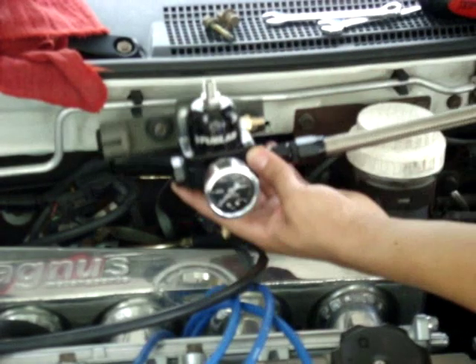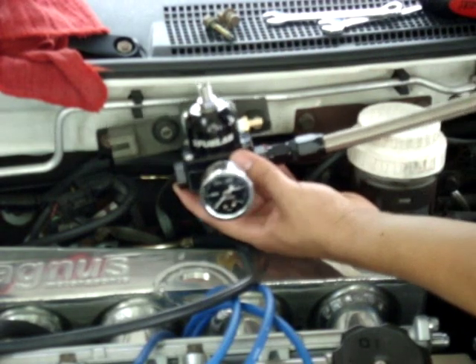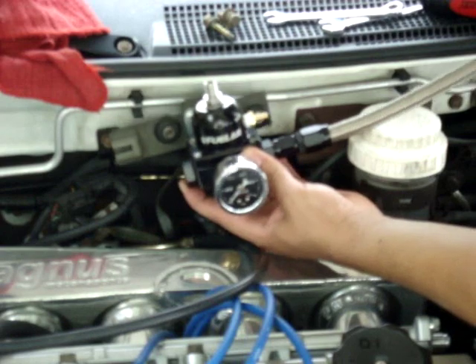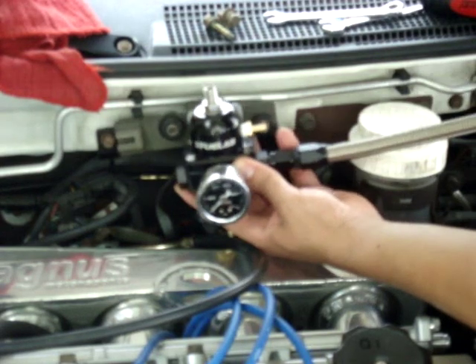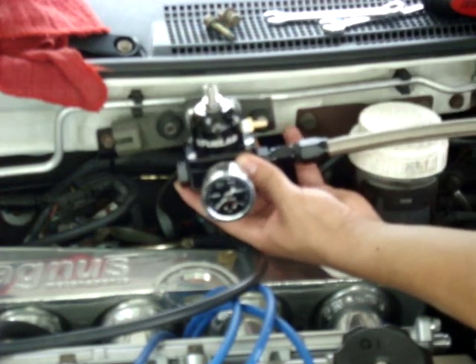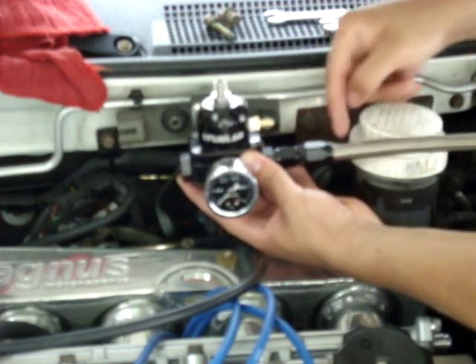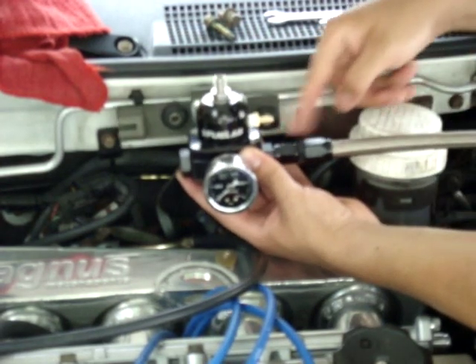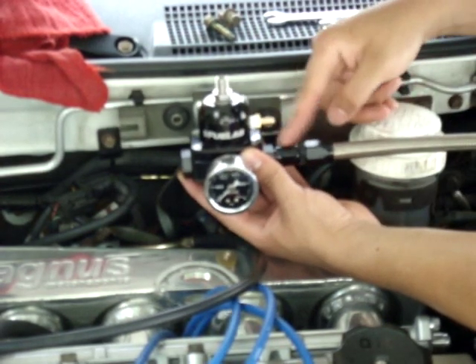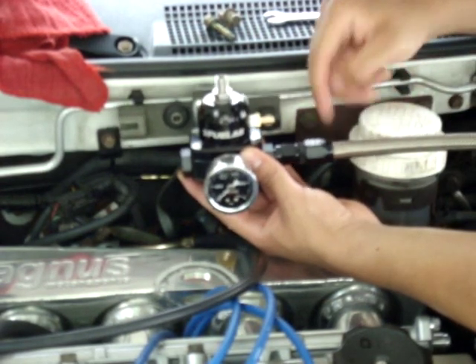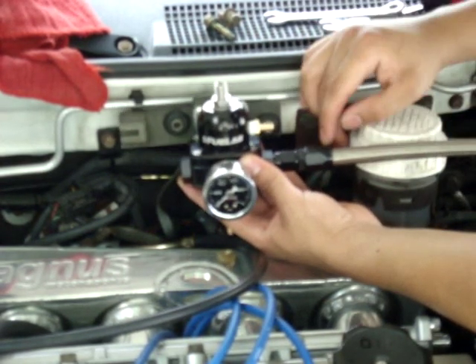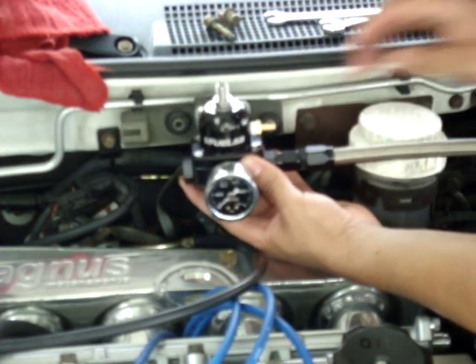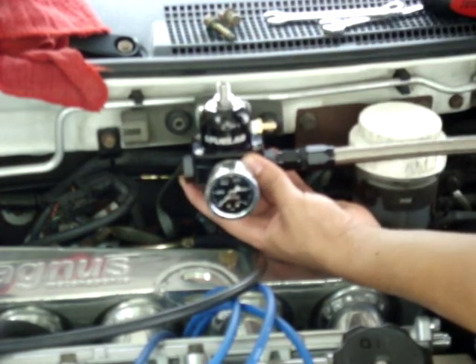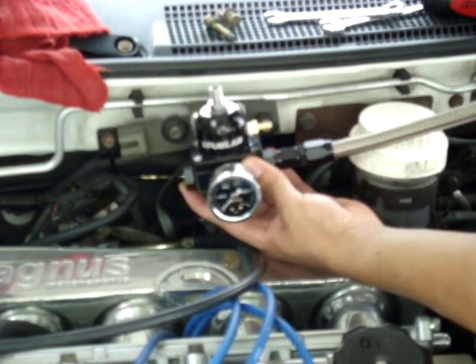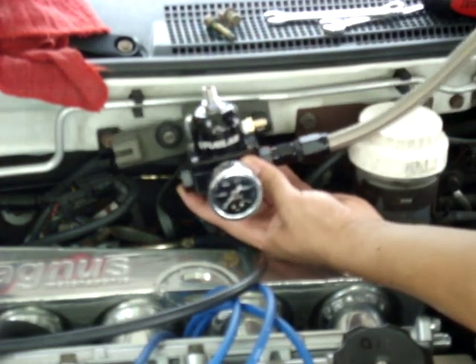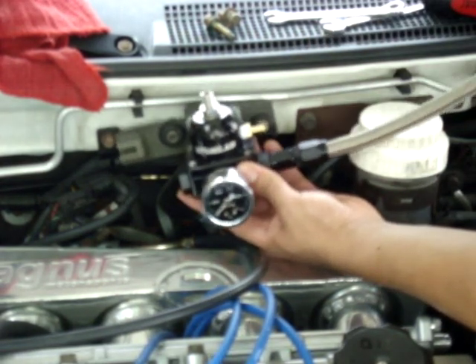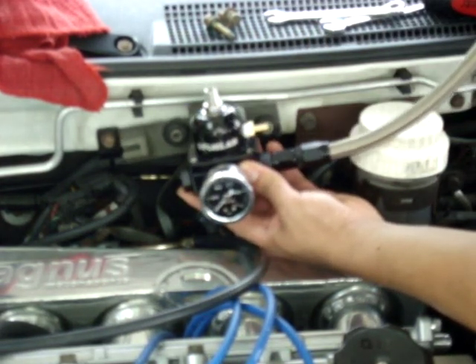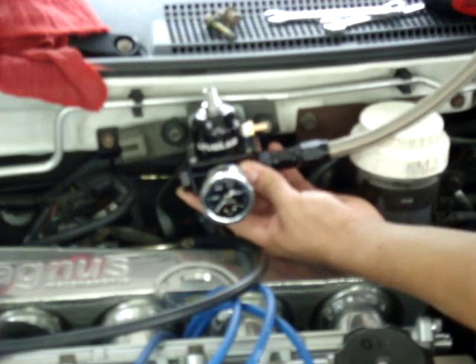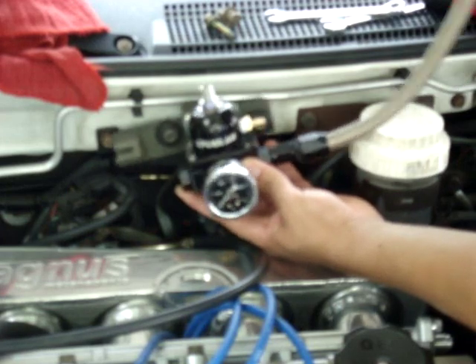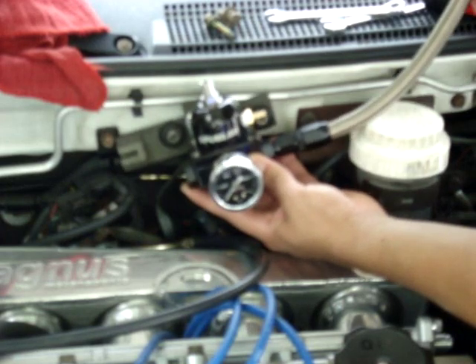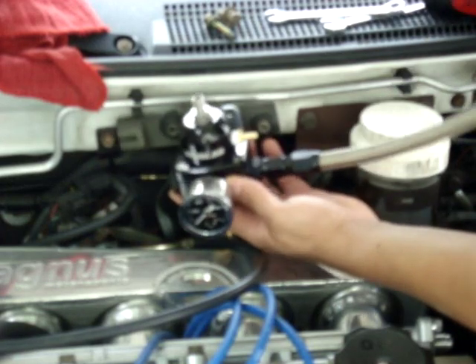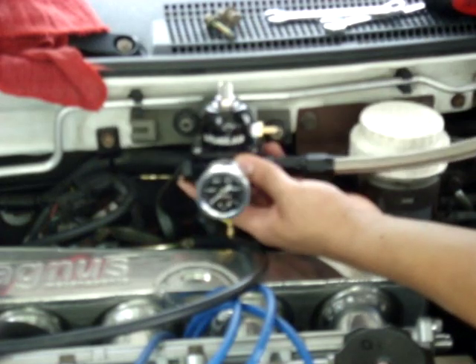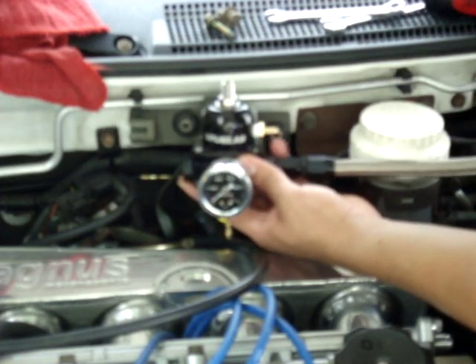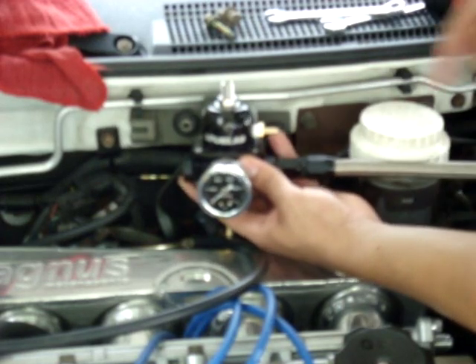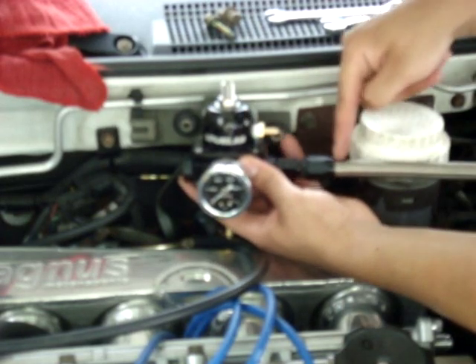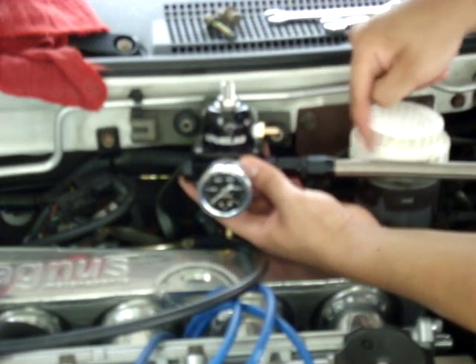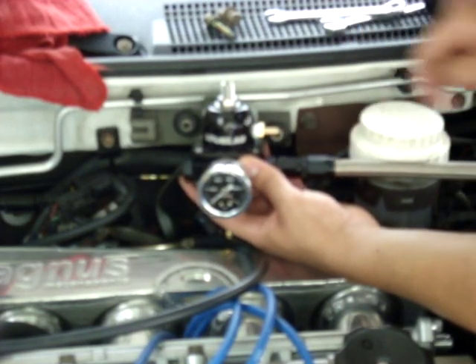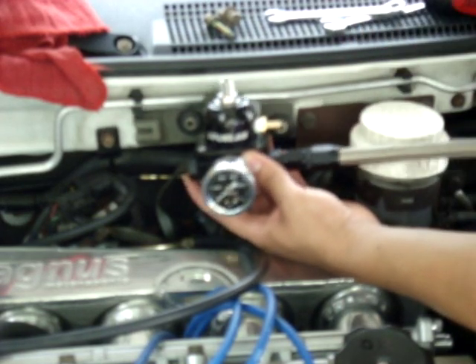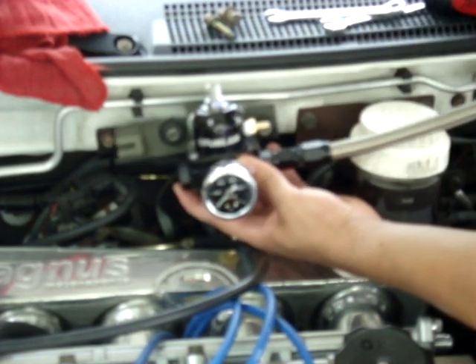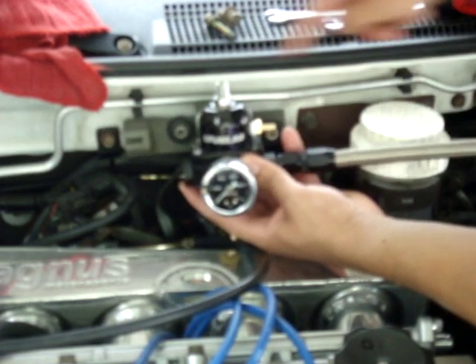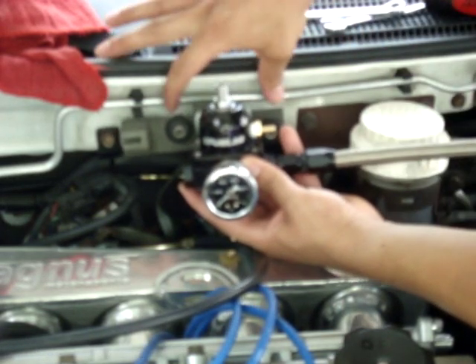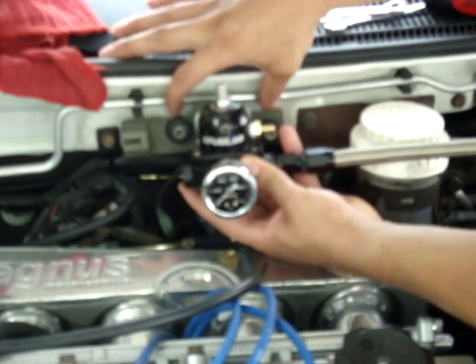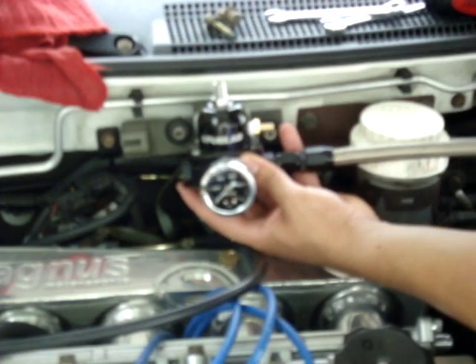I just realized that with this straight end fitting, this is not going to bolt up the way I have it set up. It's just not possible. It hits right here and the holes don't even line up.